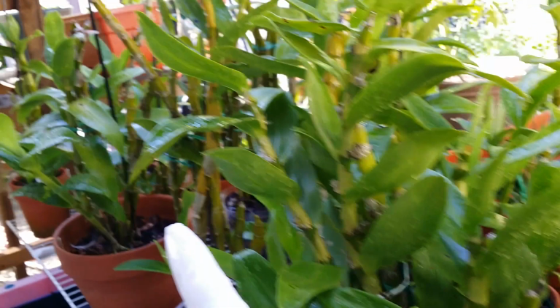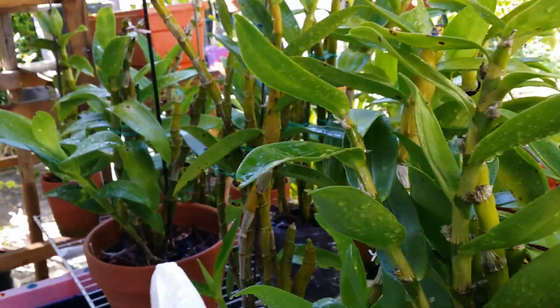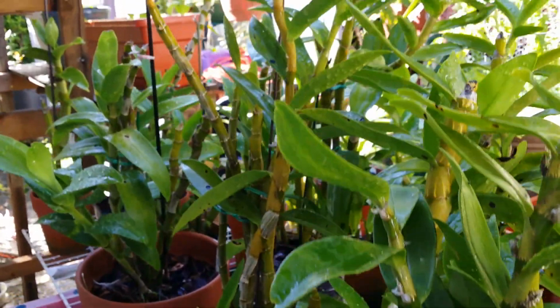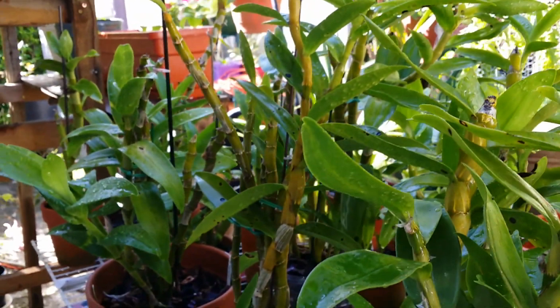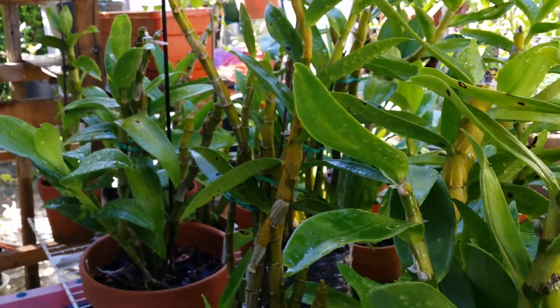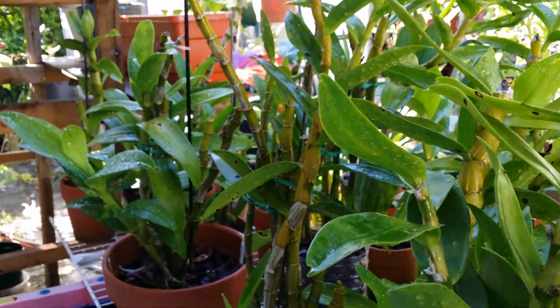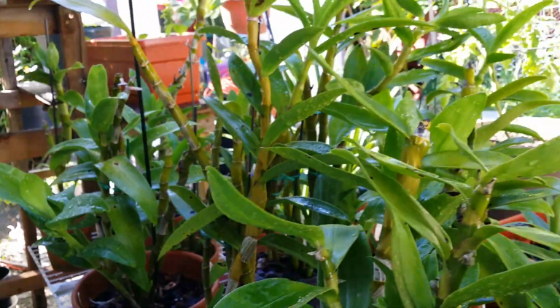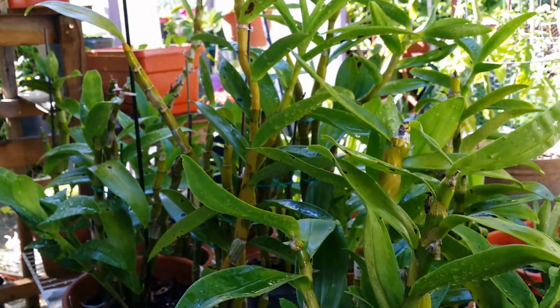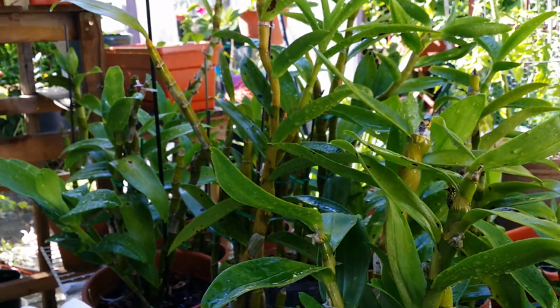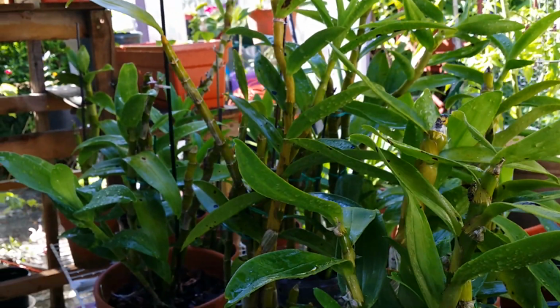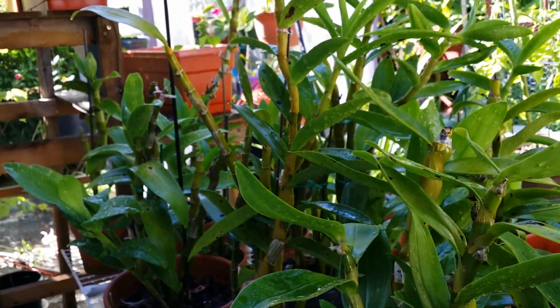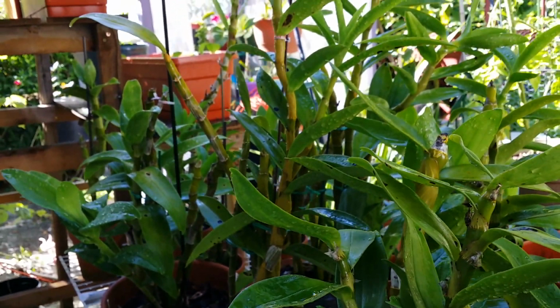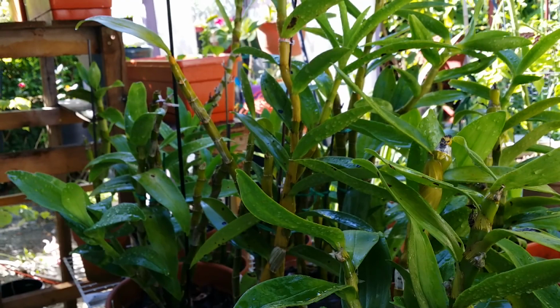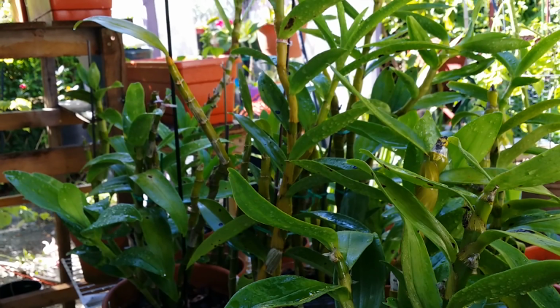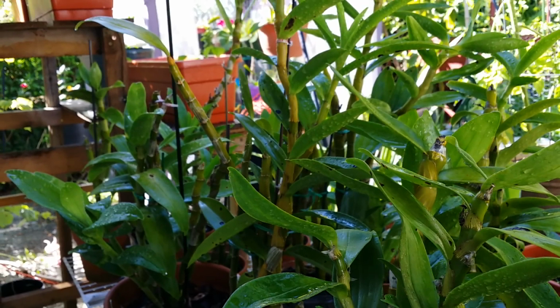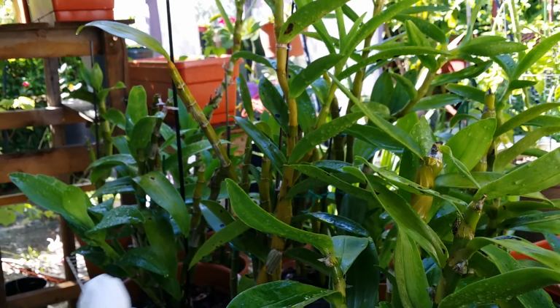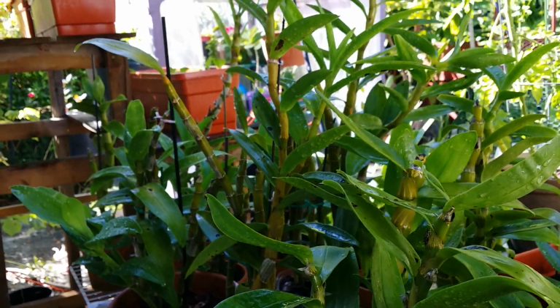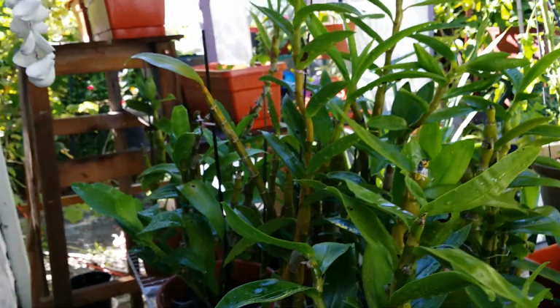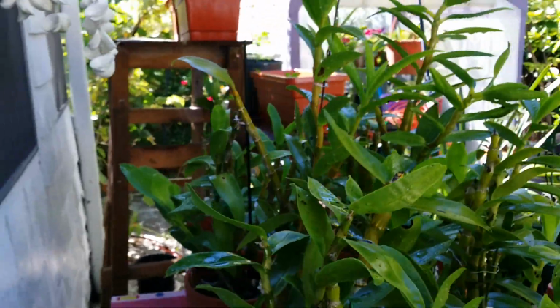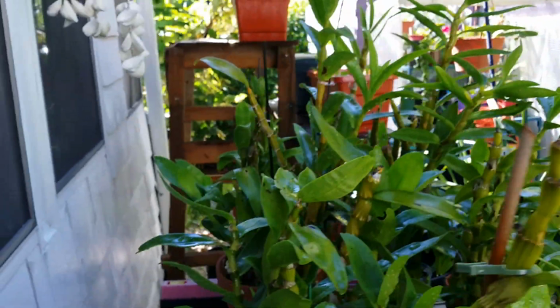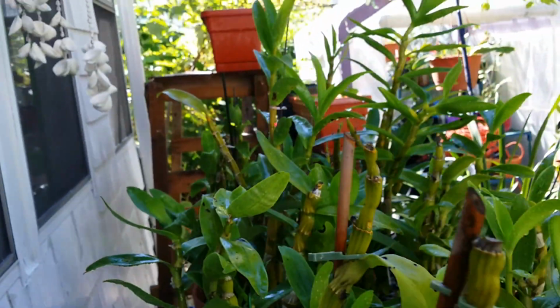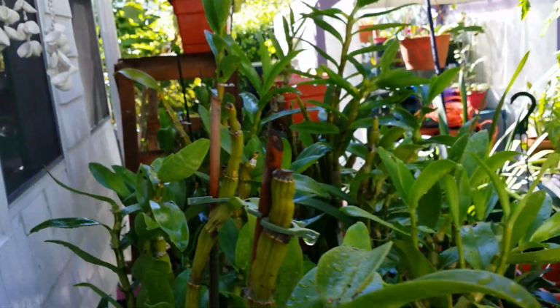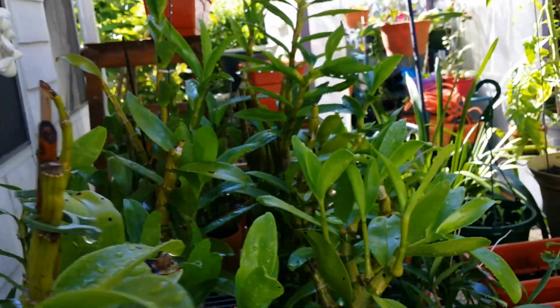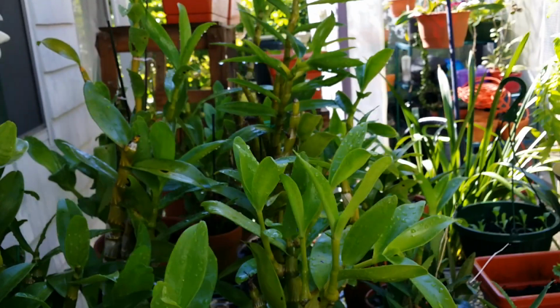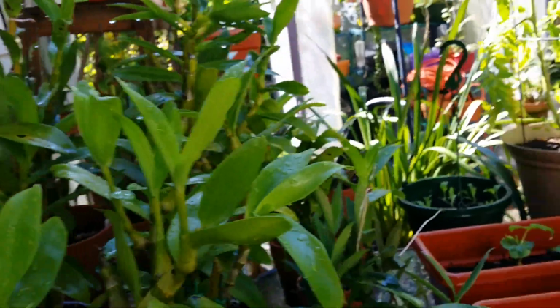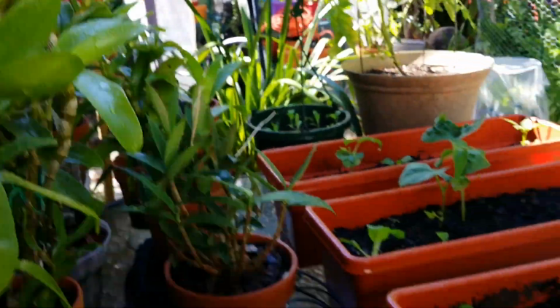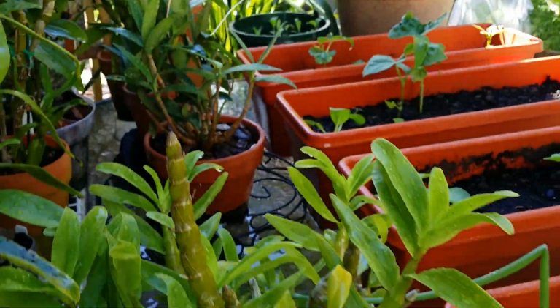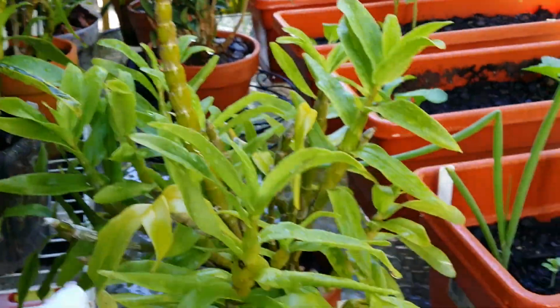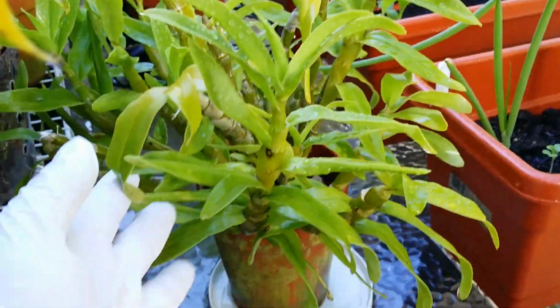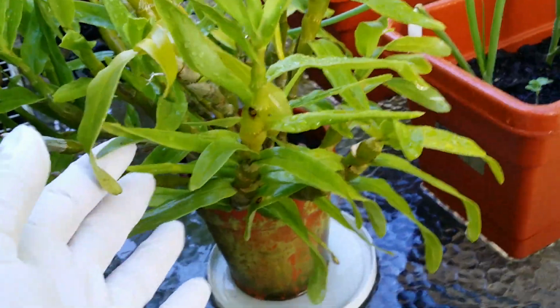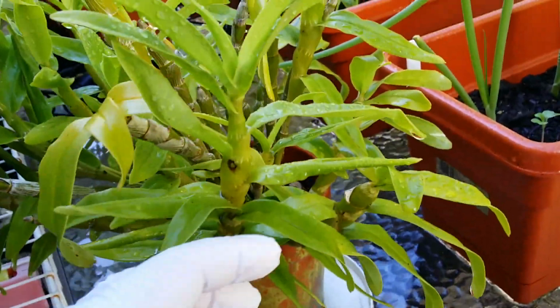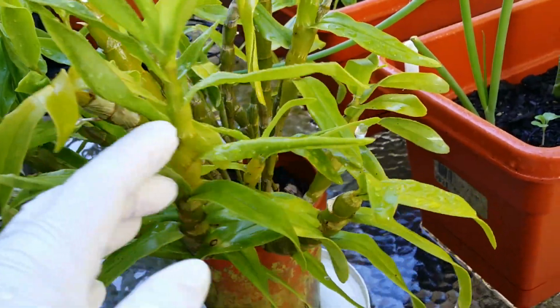The growth of that baby there is already big and I have to turn it around to grow straighter. They're doing well. This is my Dendrobium cura.